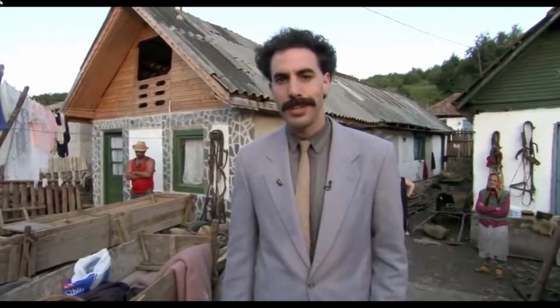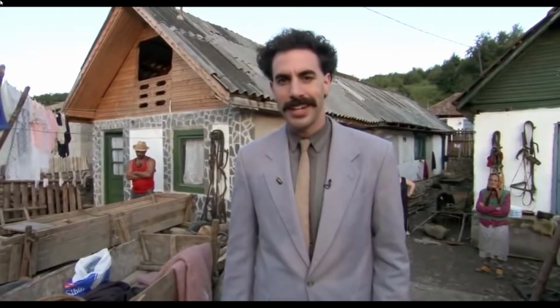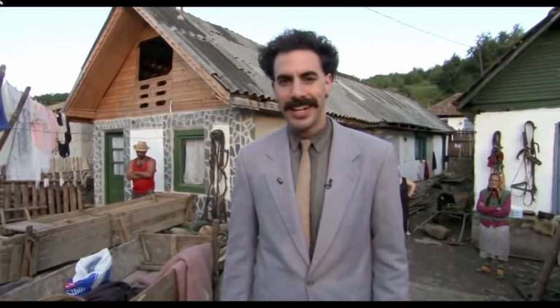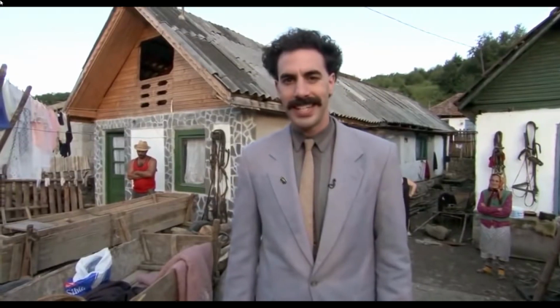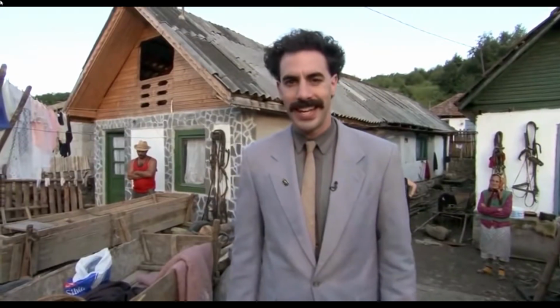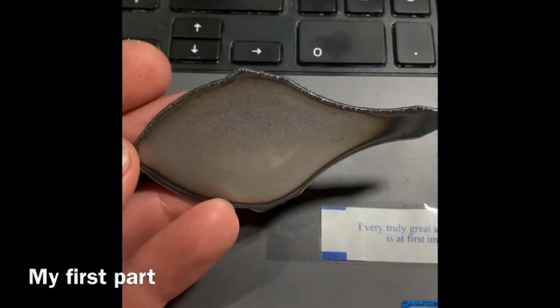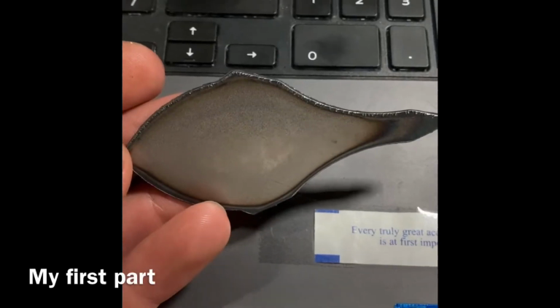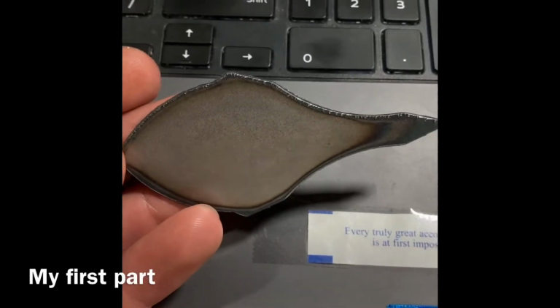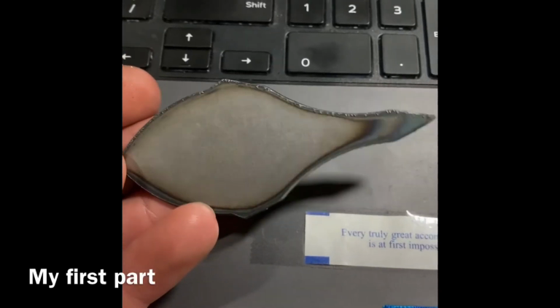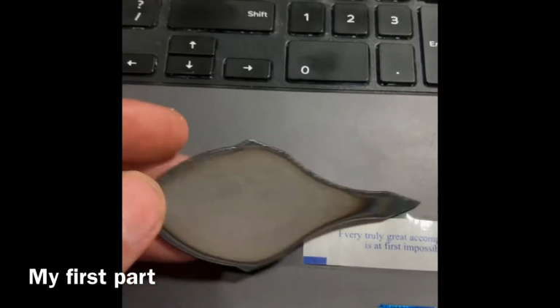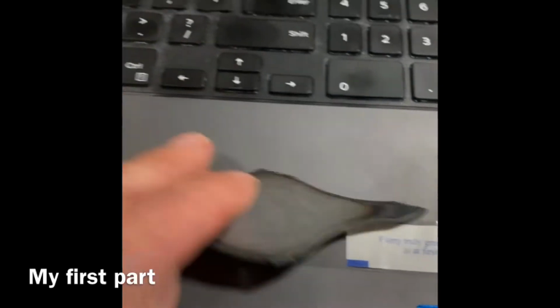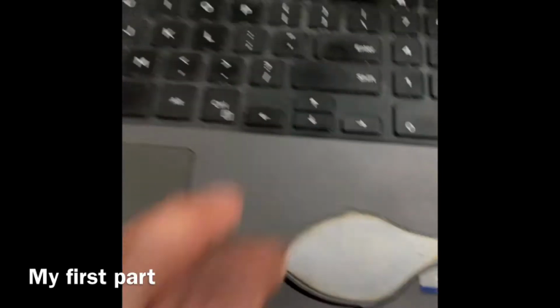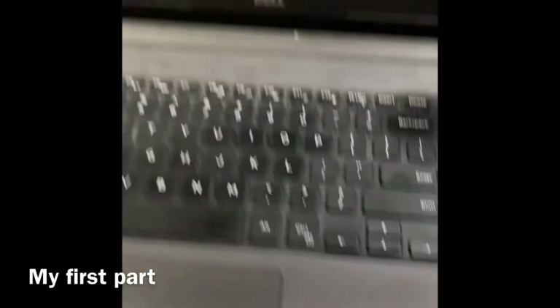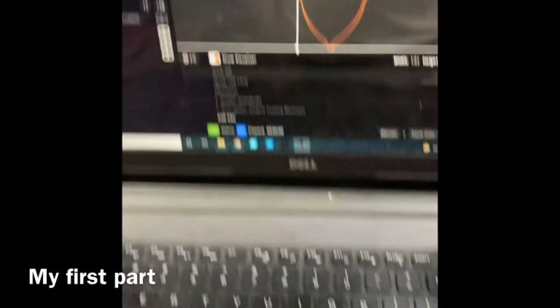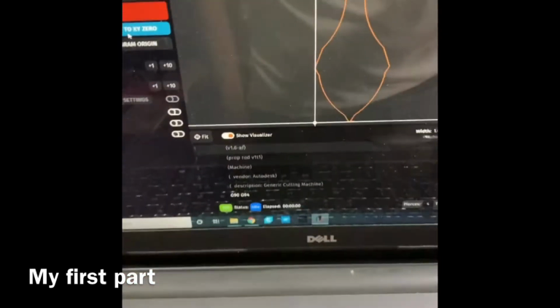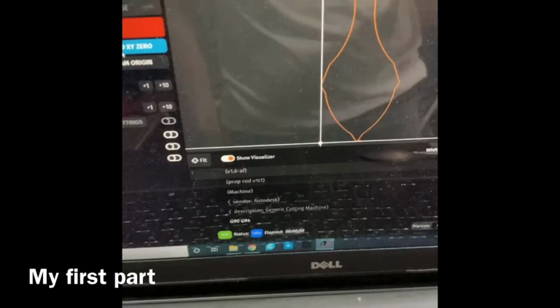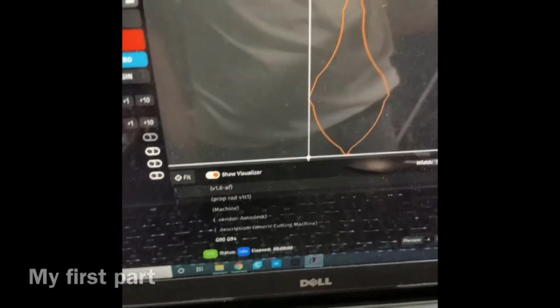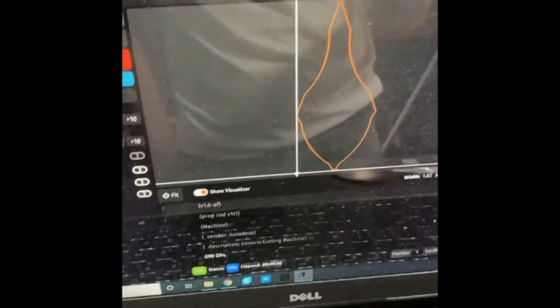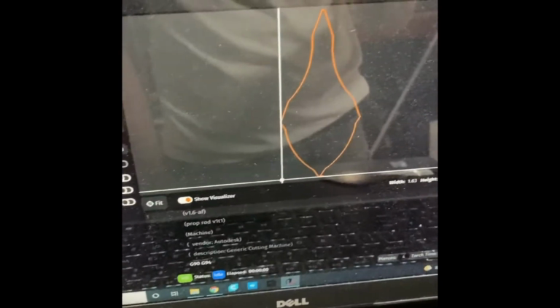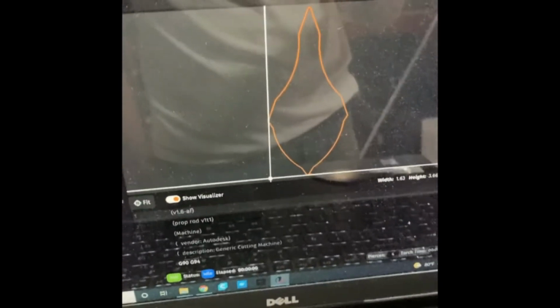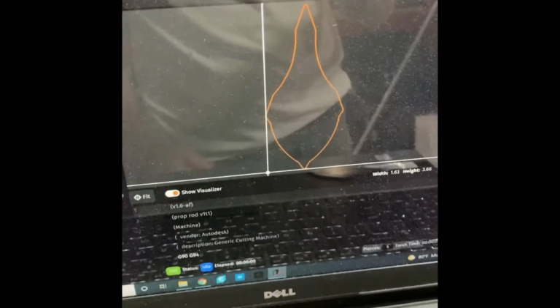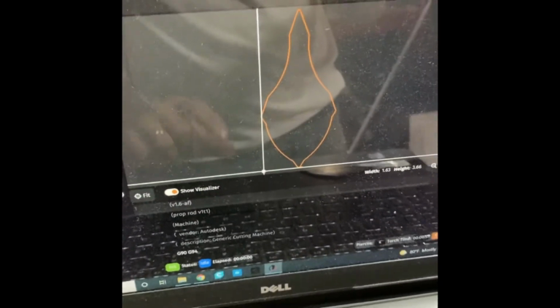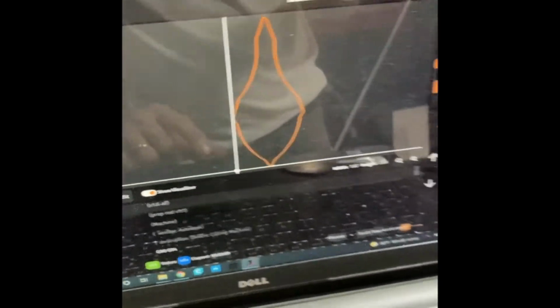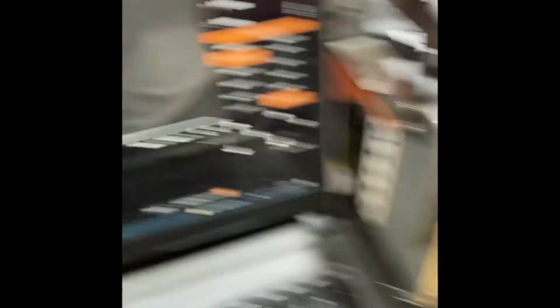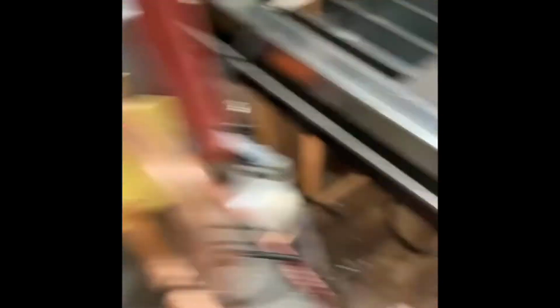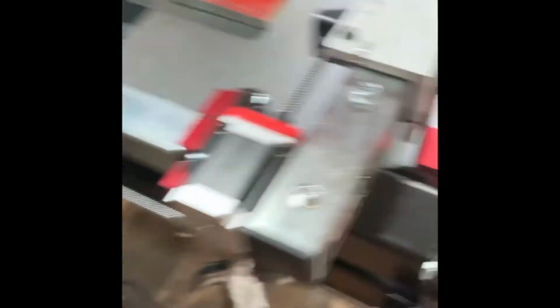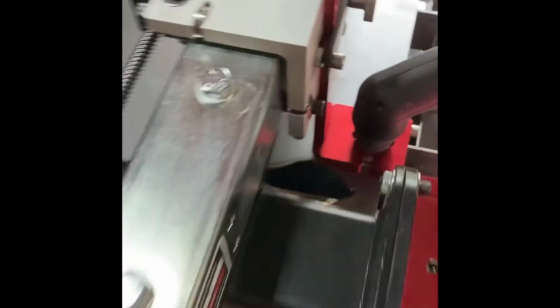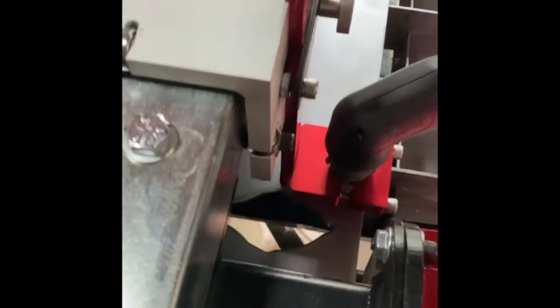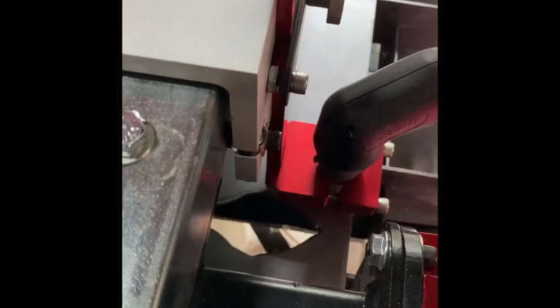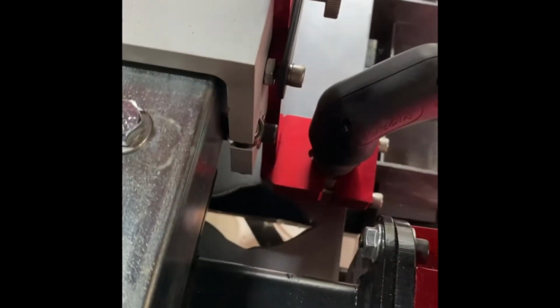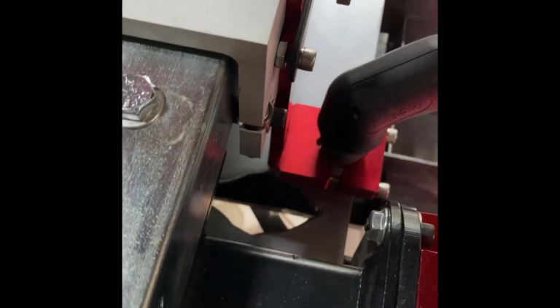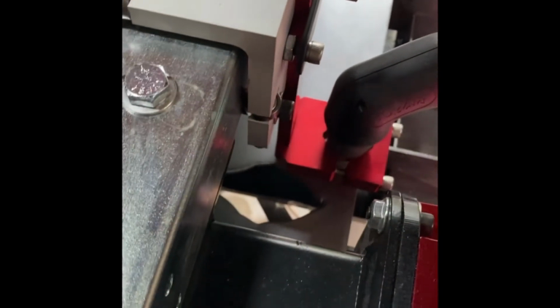This was my very first cut ever — this is a swamp cooler prop rod foot. And now you're going to watch the second cut ever.